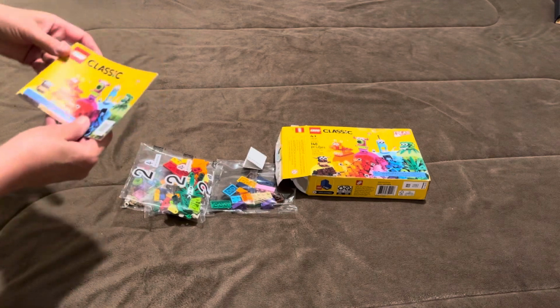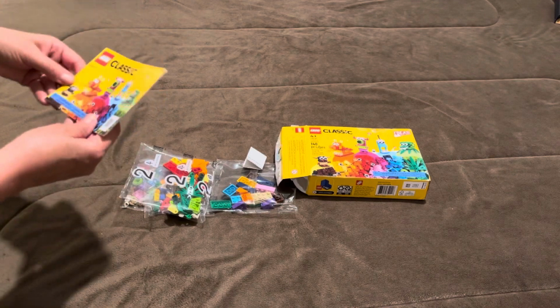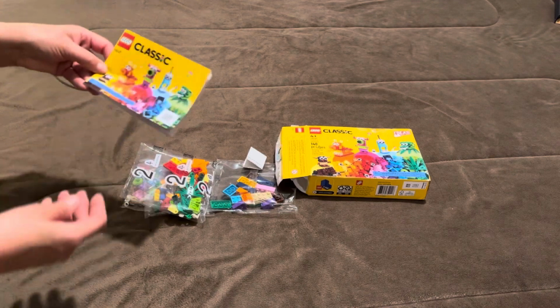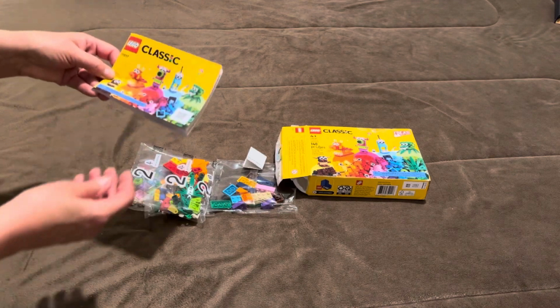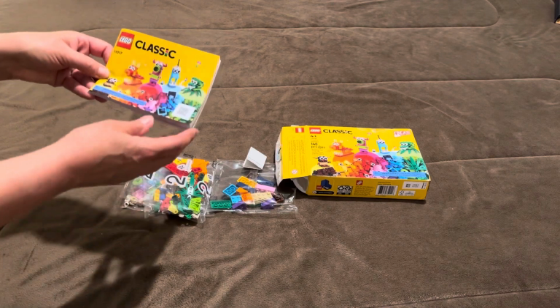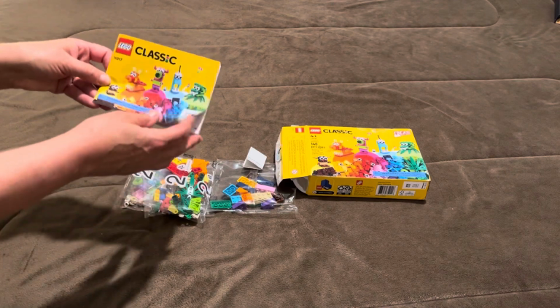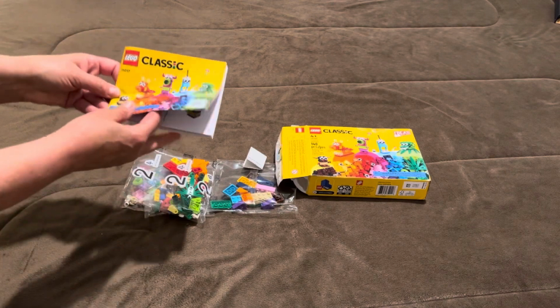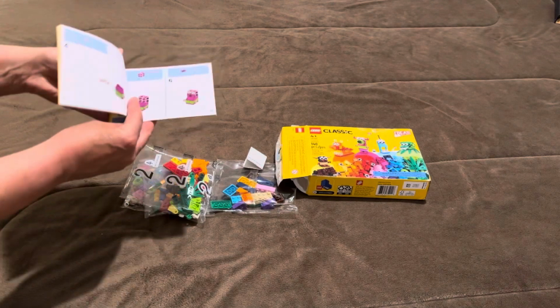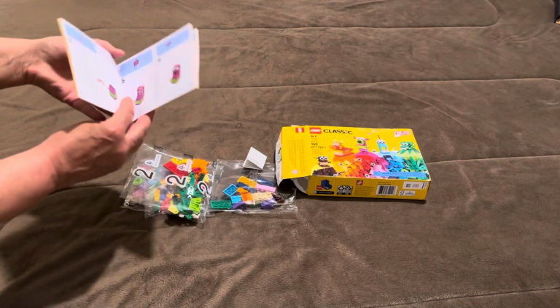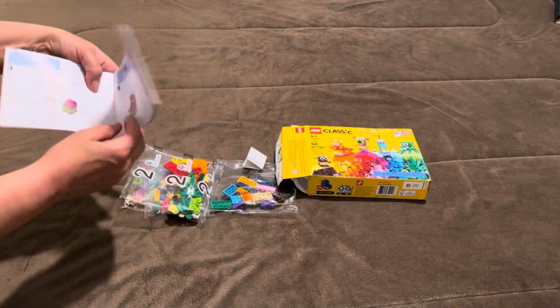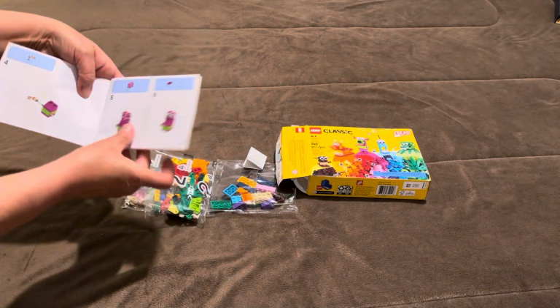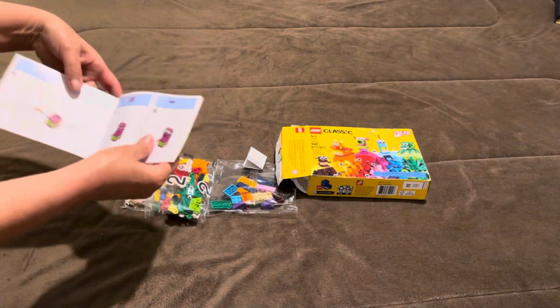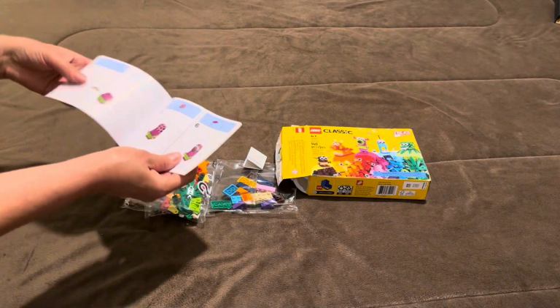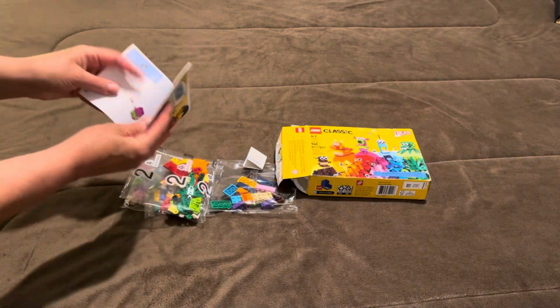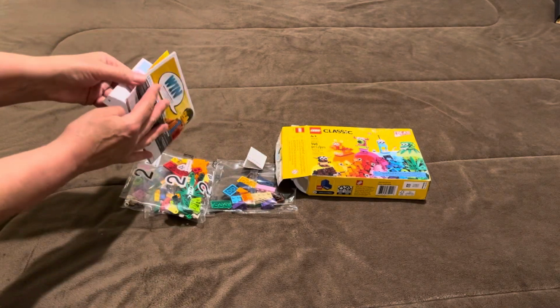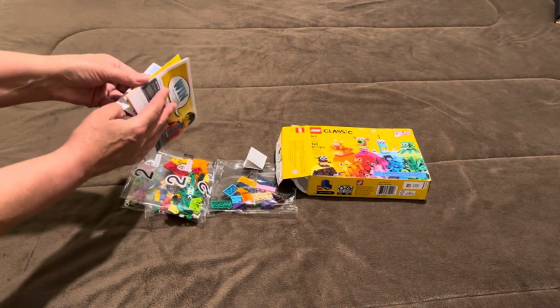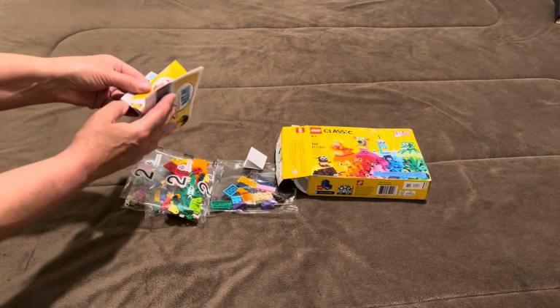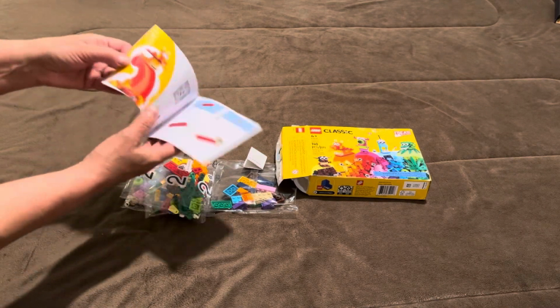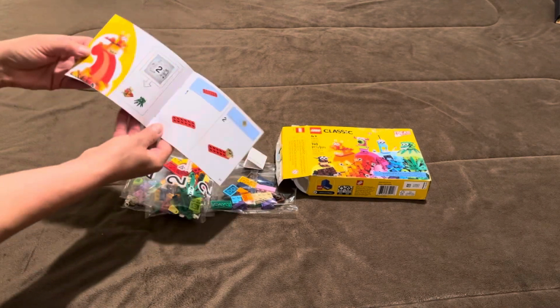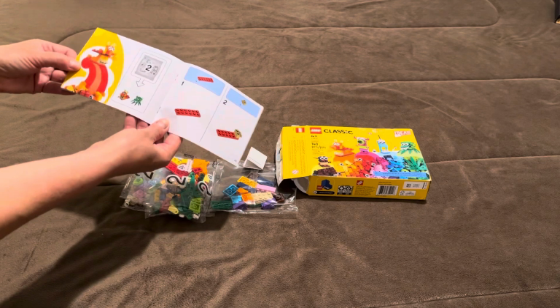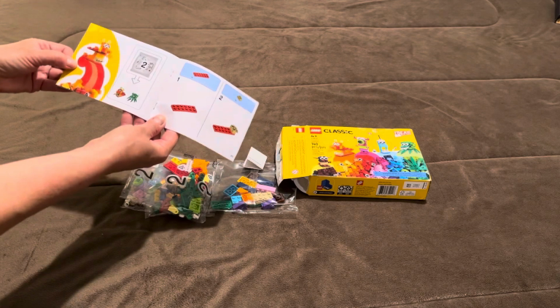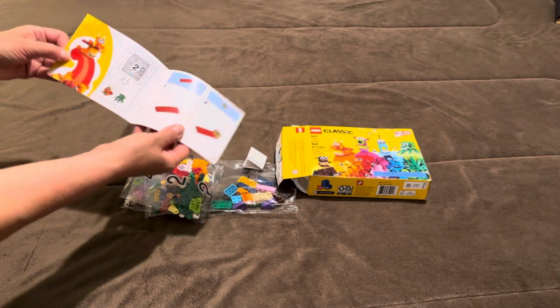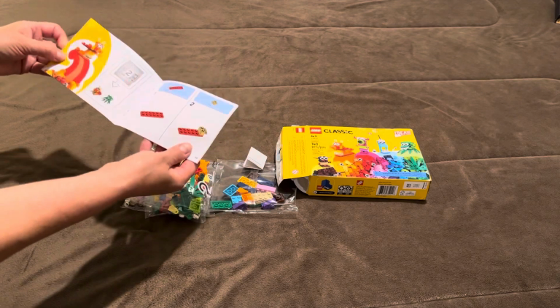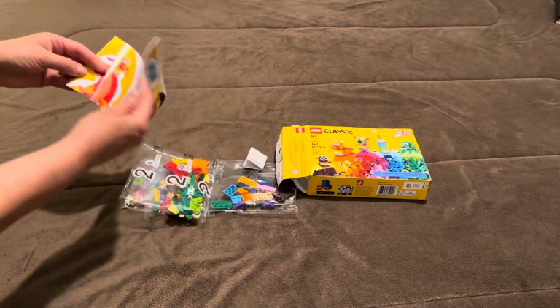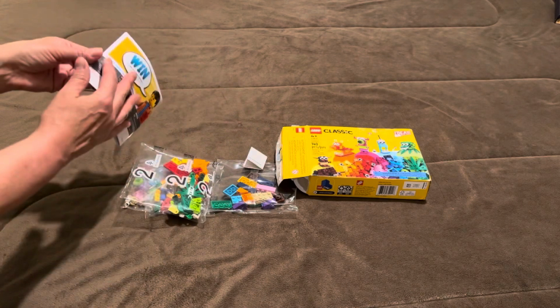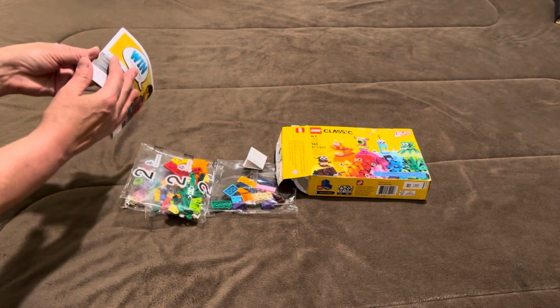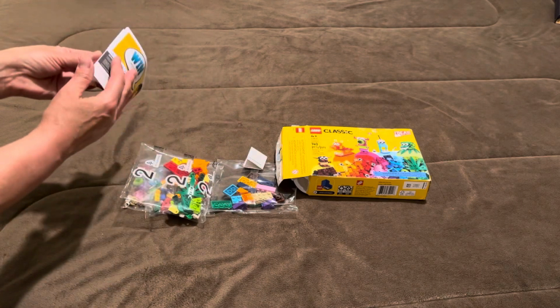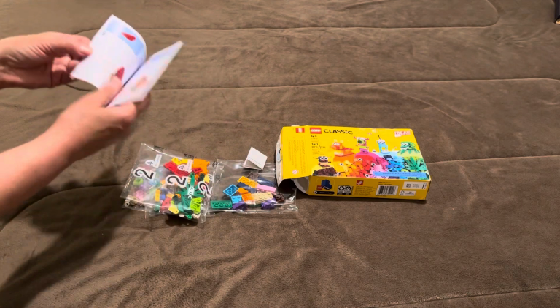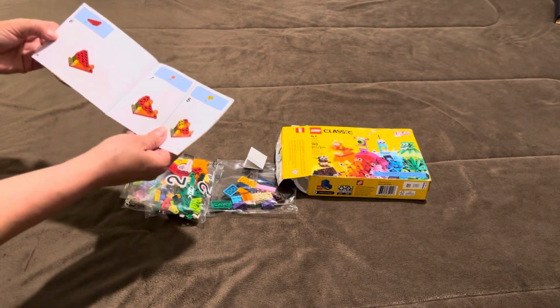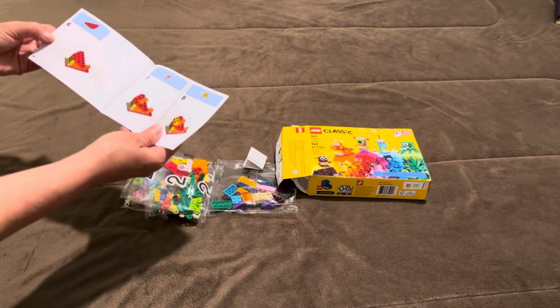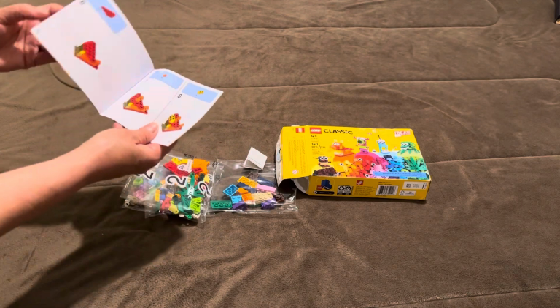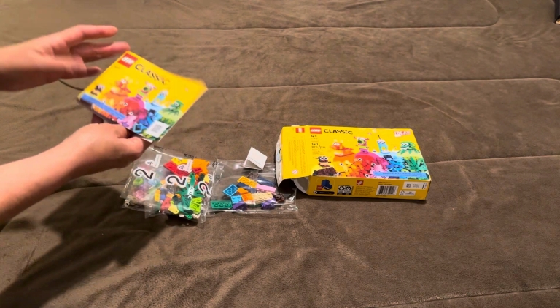There's the booklet. The little monsters.